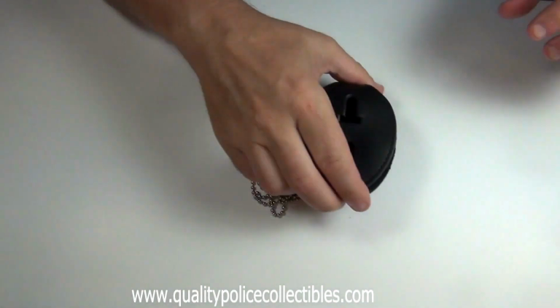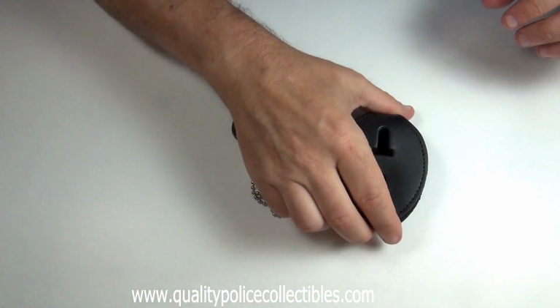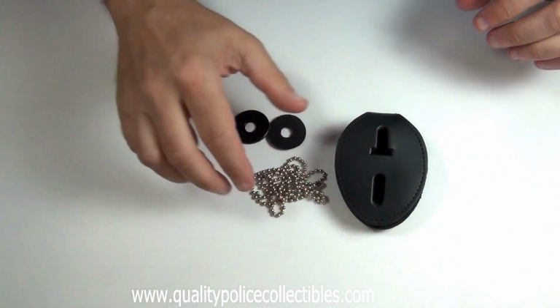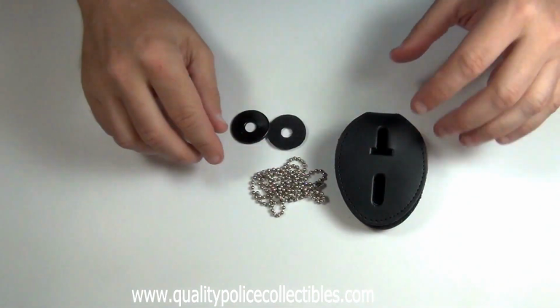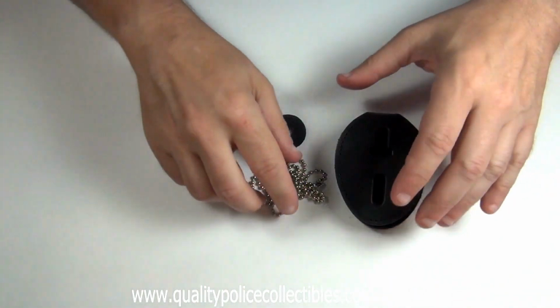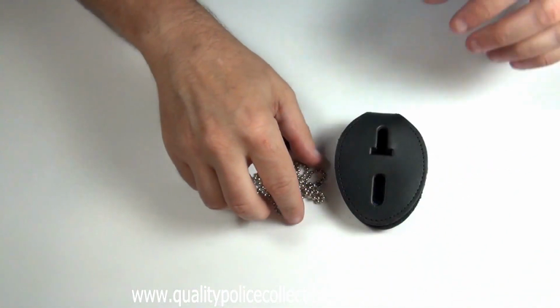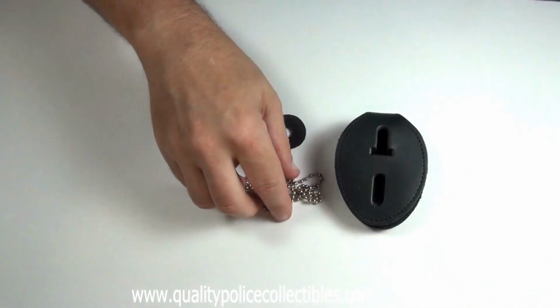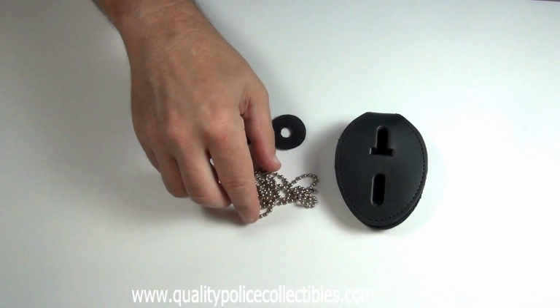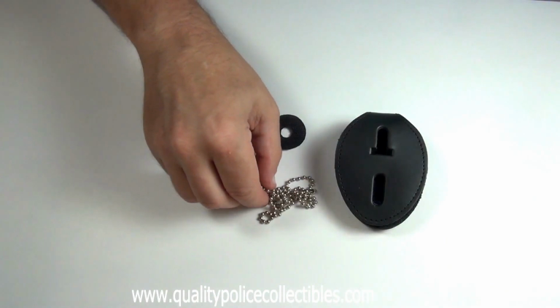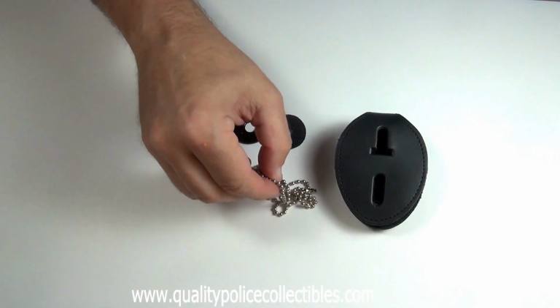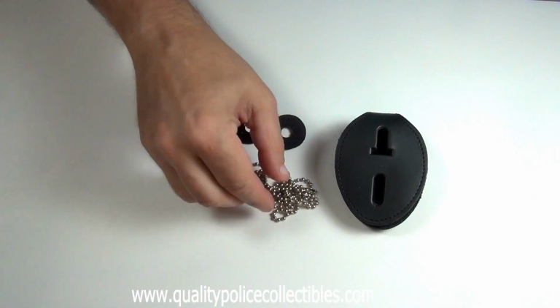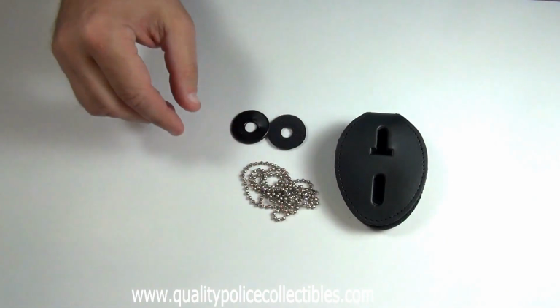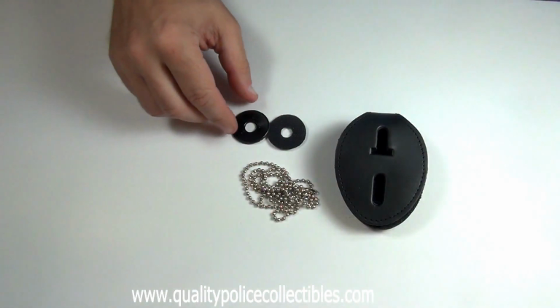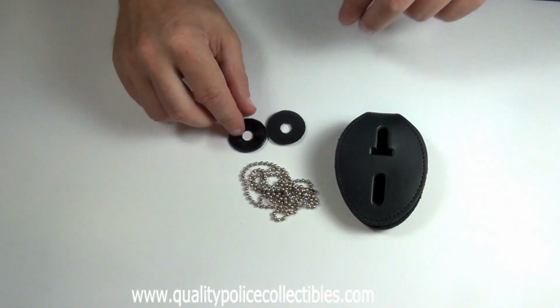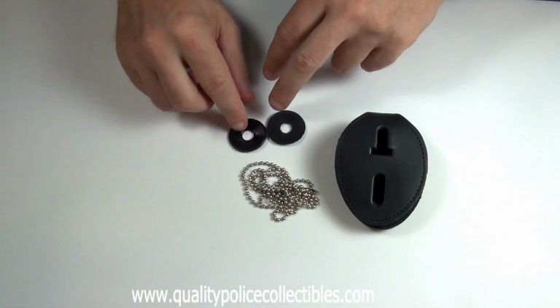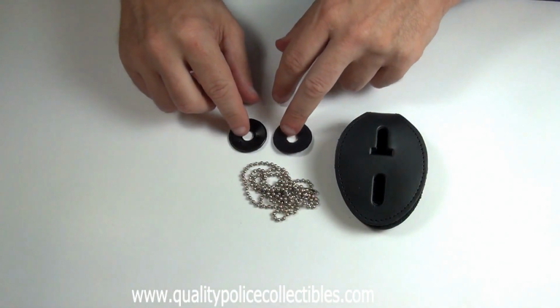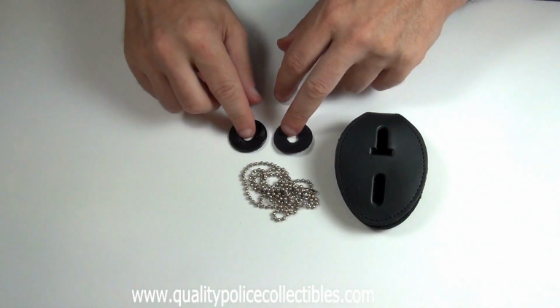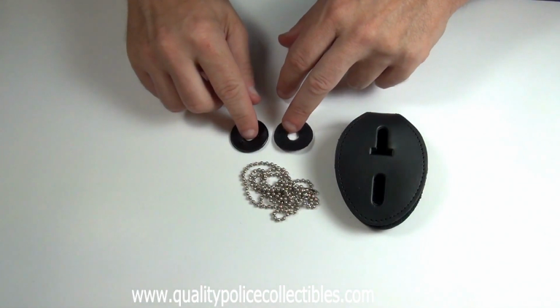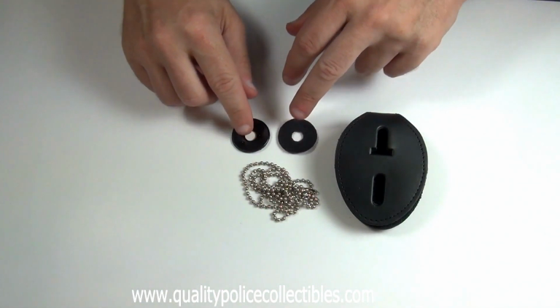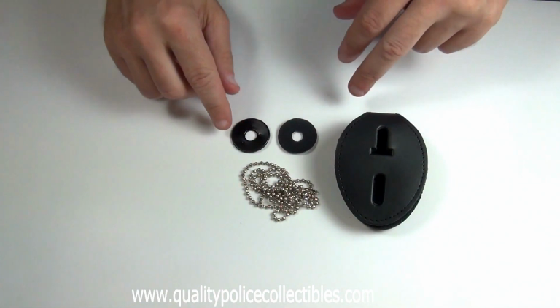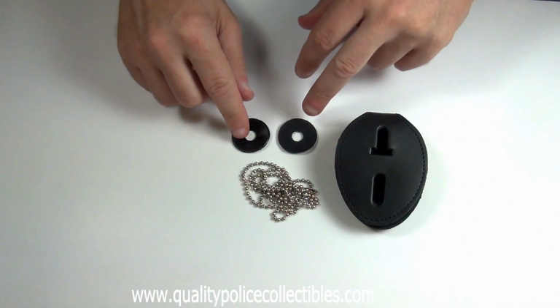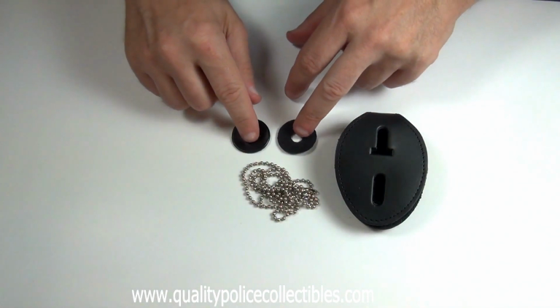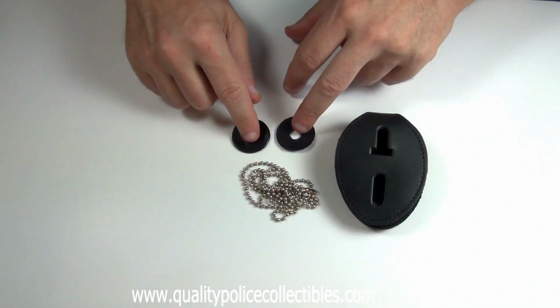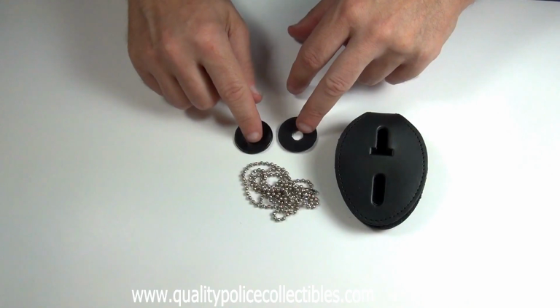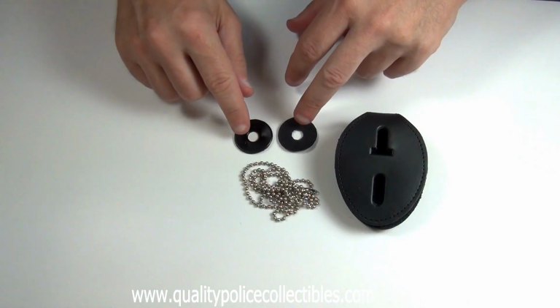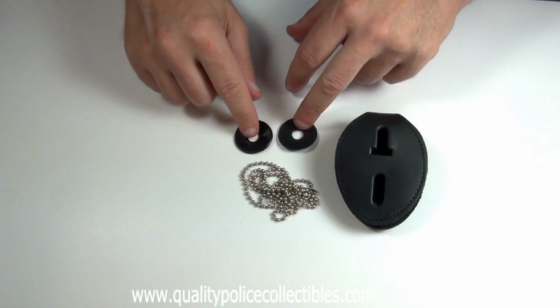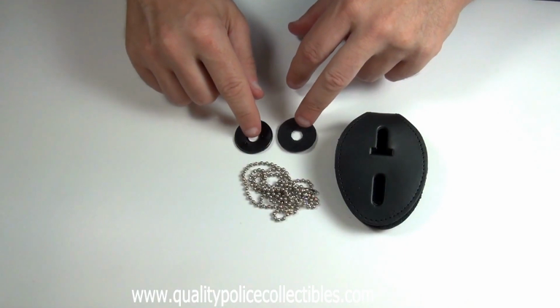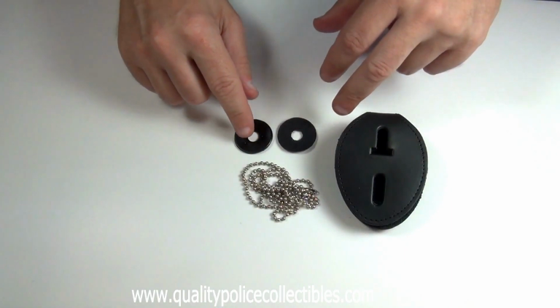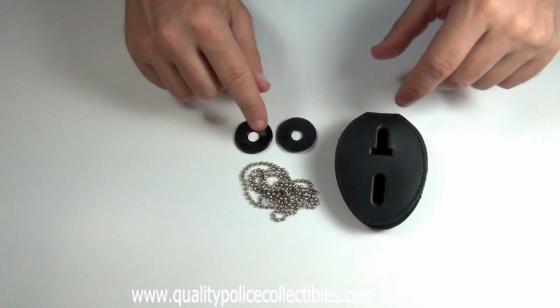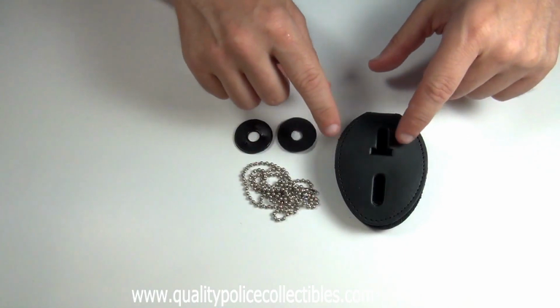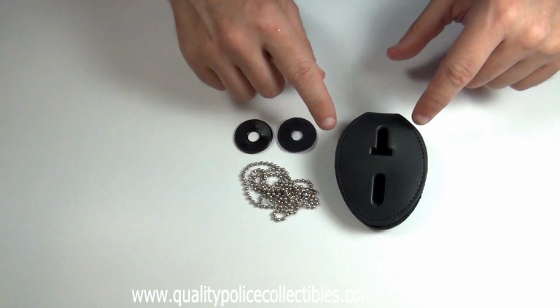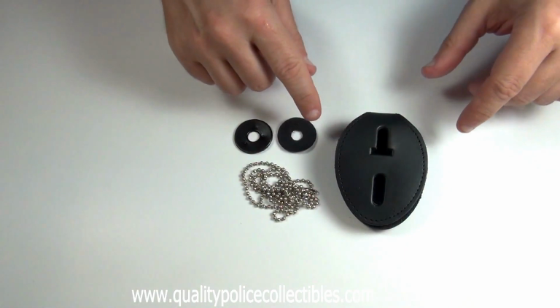Each style comes with a neck chain and two grommets to assist in keeping your badge tight and keep it from sliding.